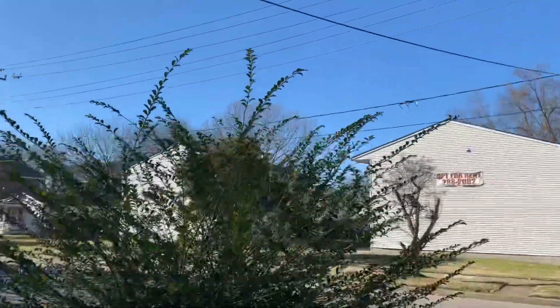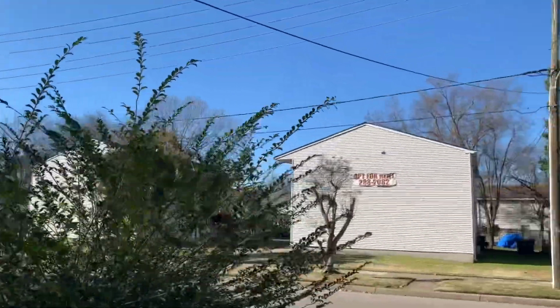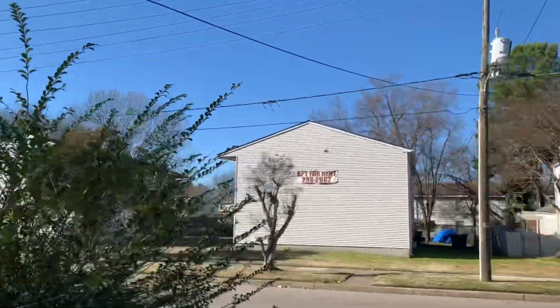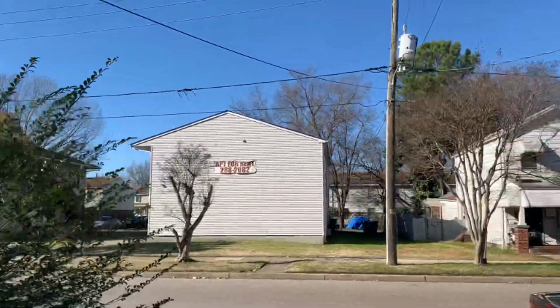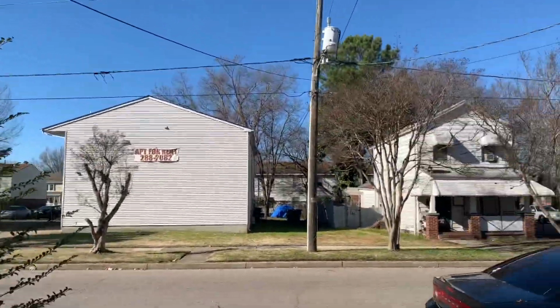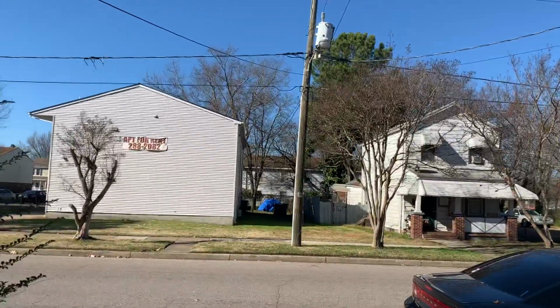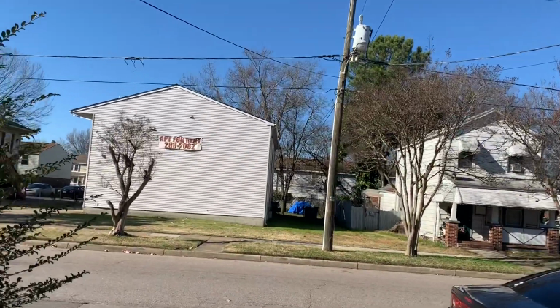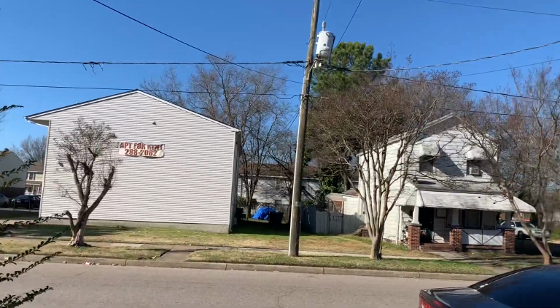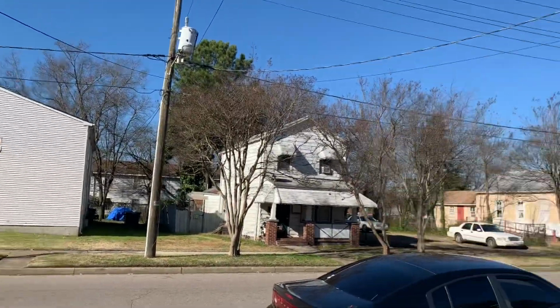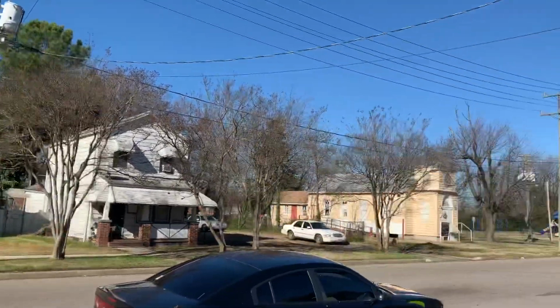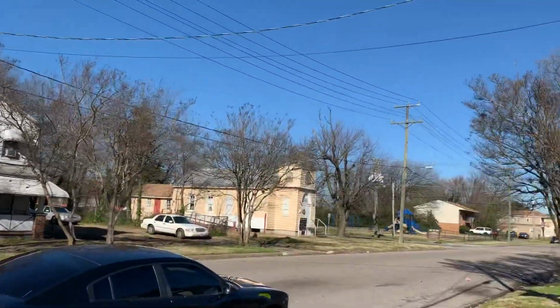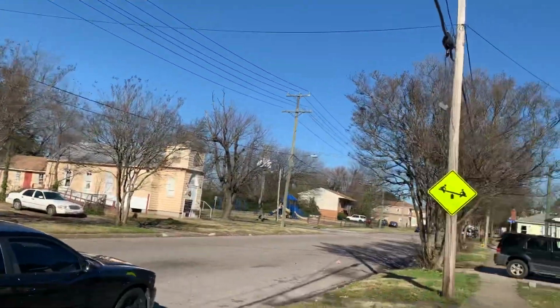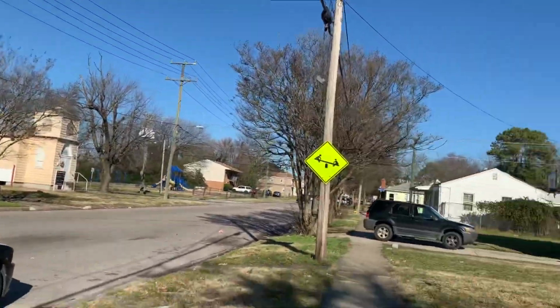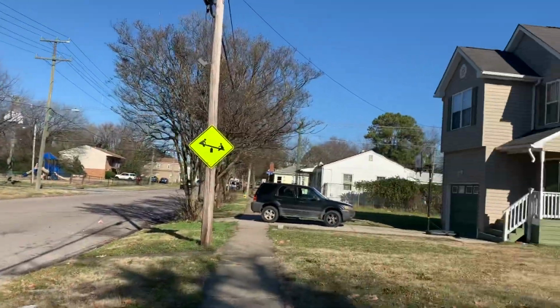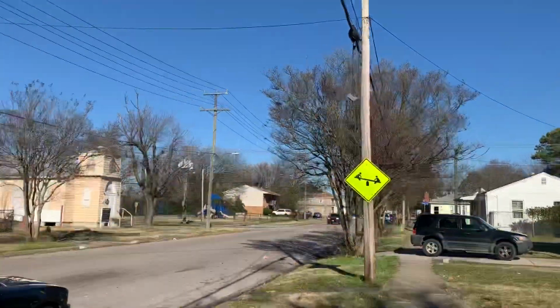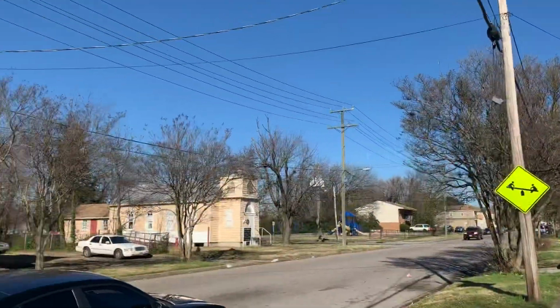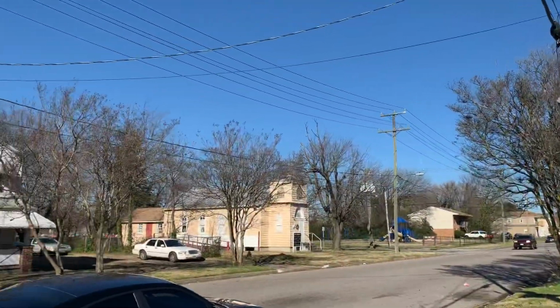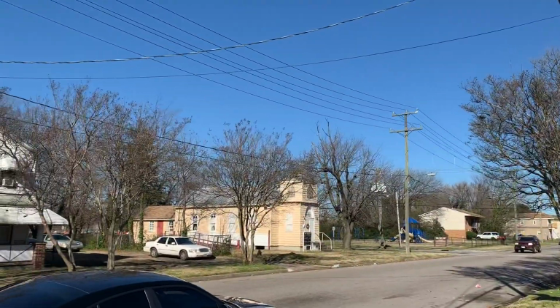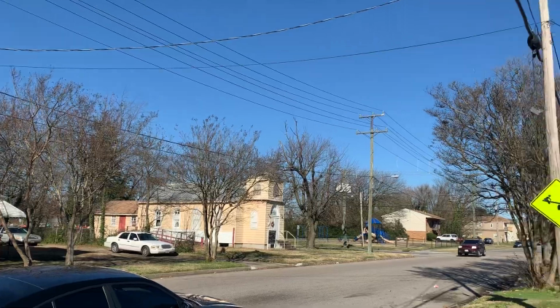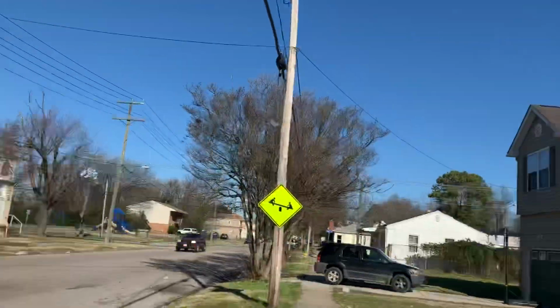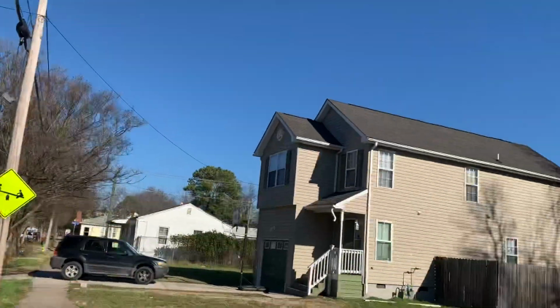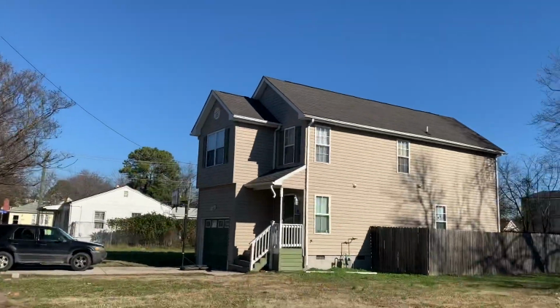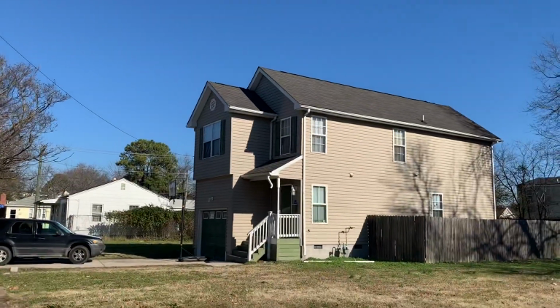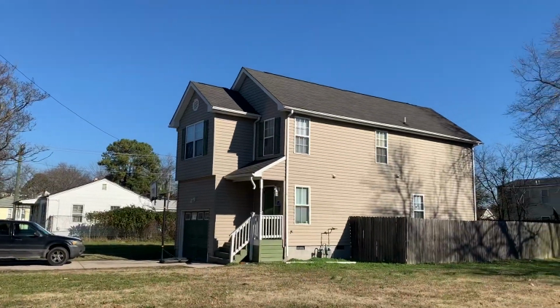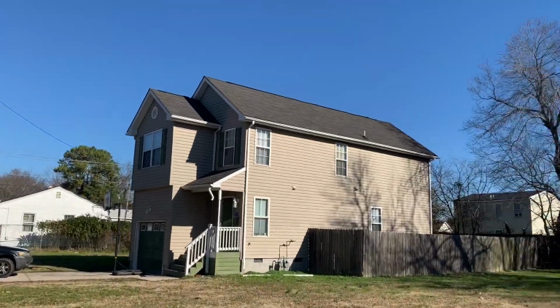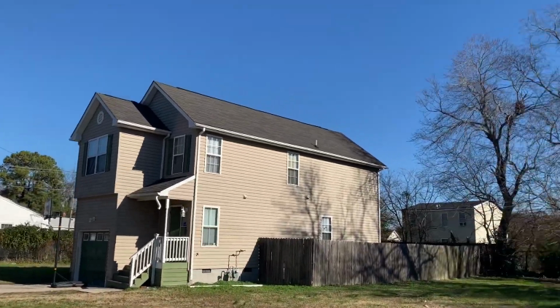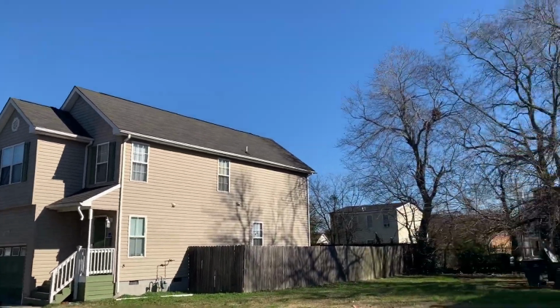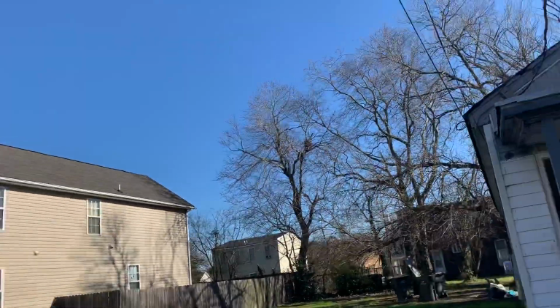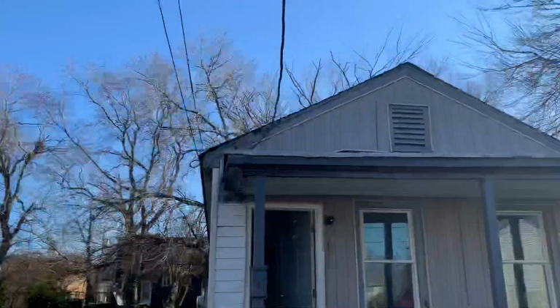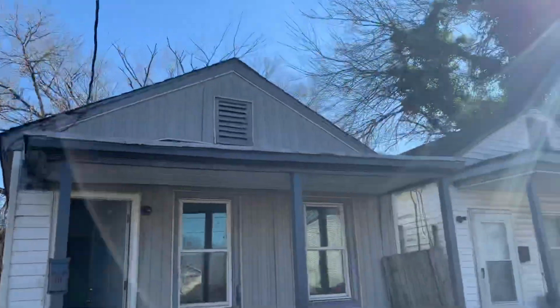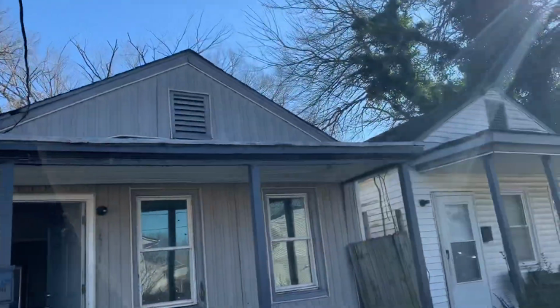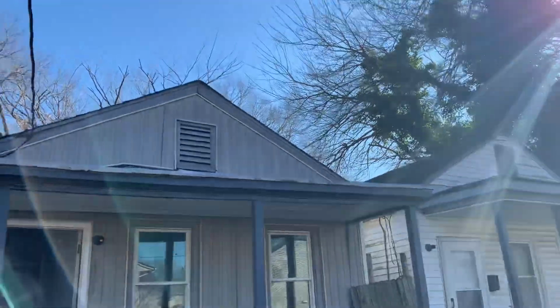What a nice little area of Norfolk here. We have an apartment complex right across the street, then we have a church right there, and then brand spanking new construction right here next door. So that always helps to value the house.